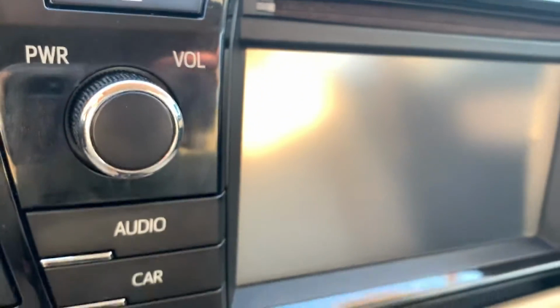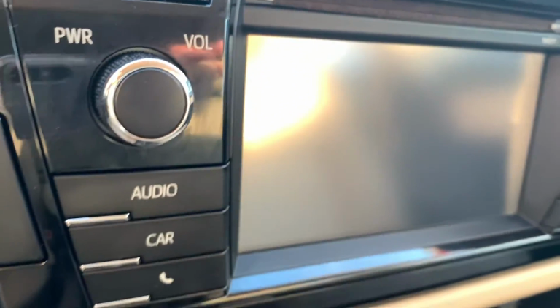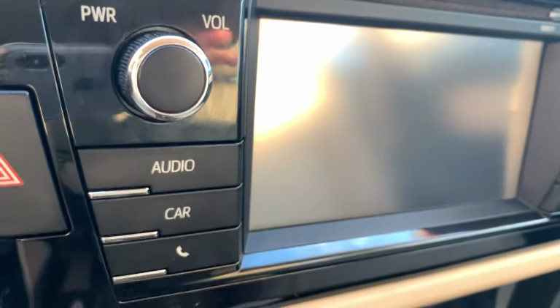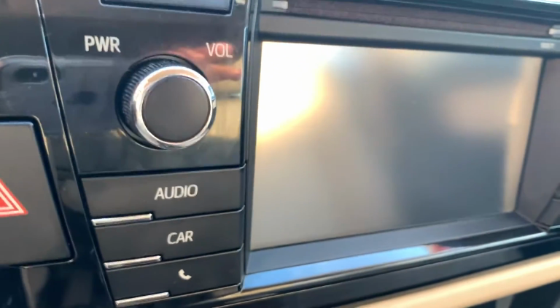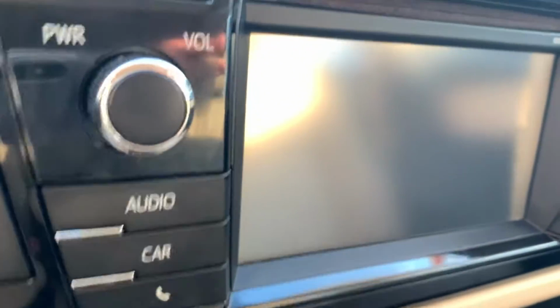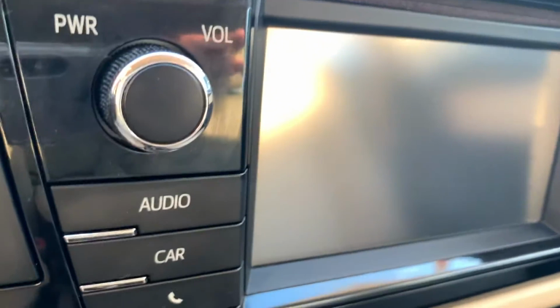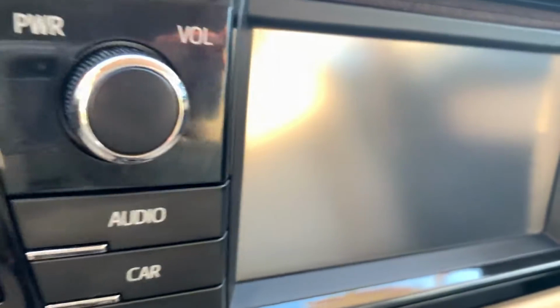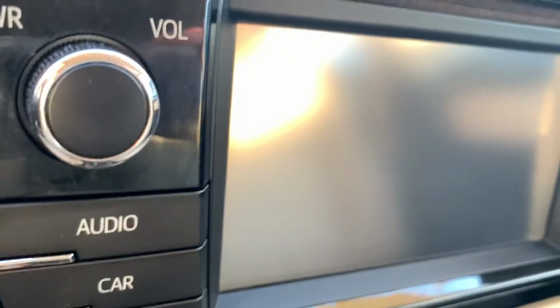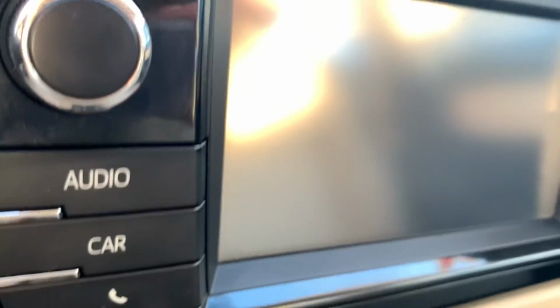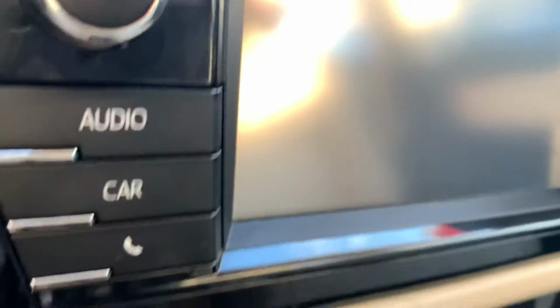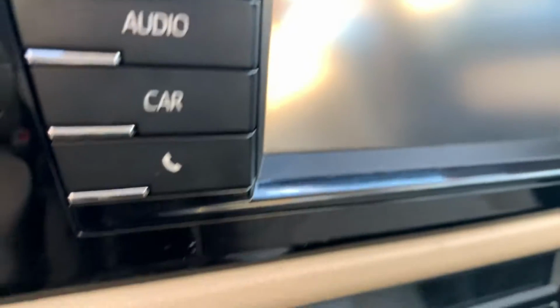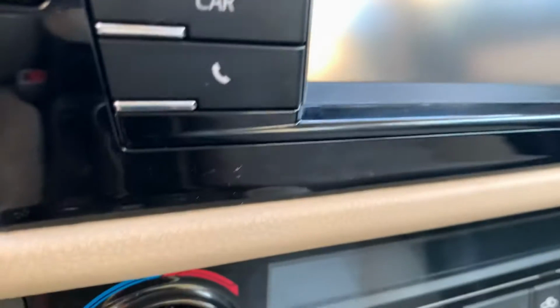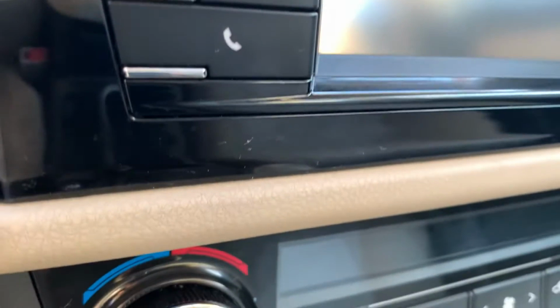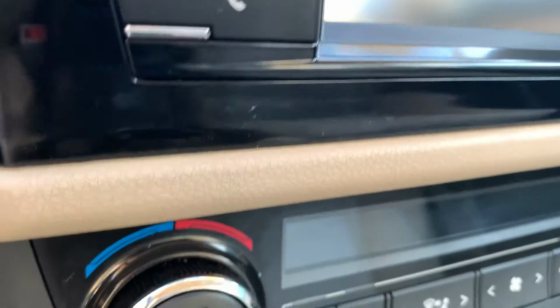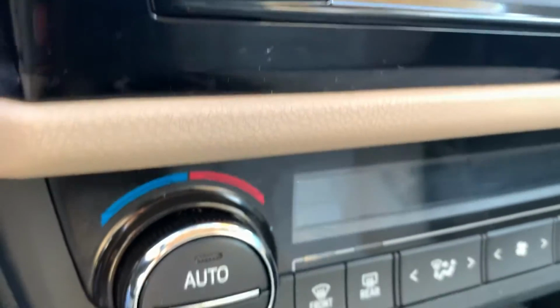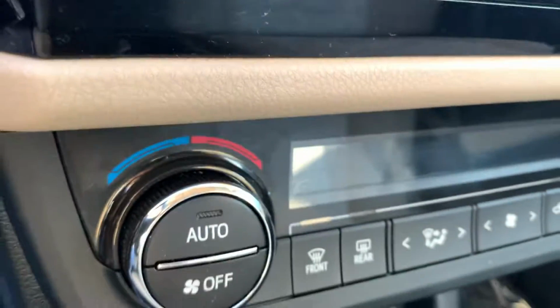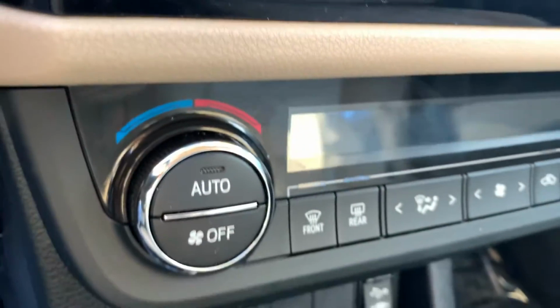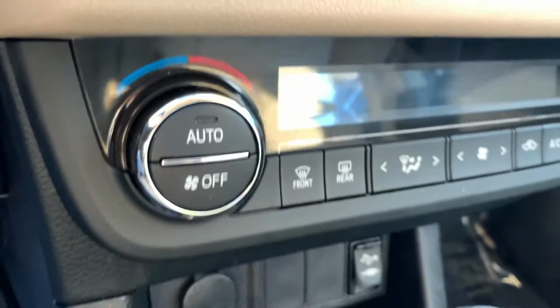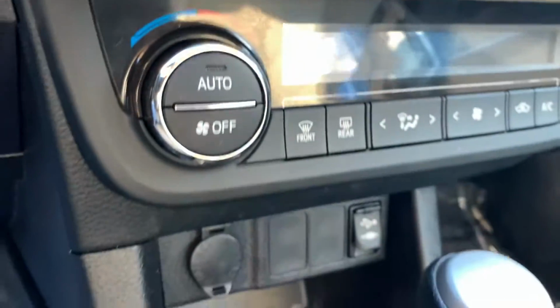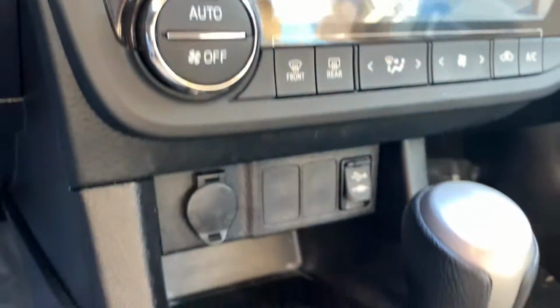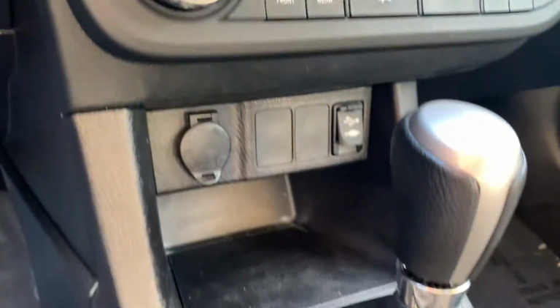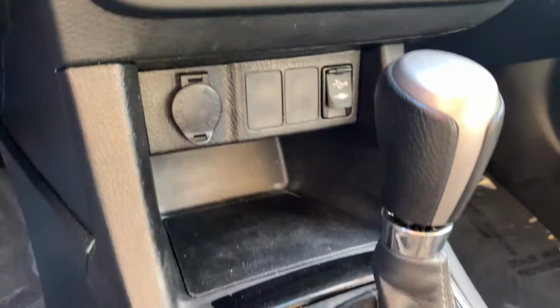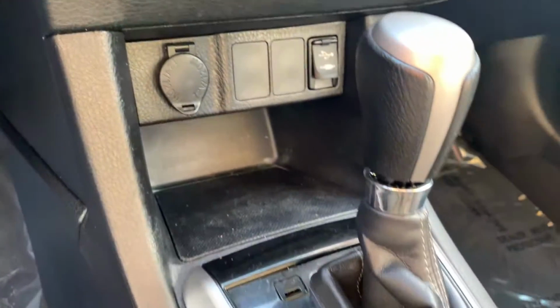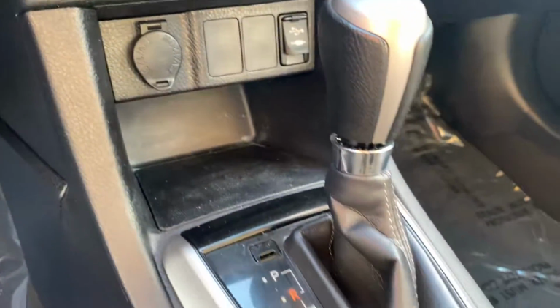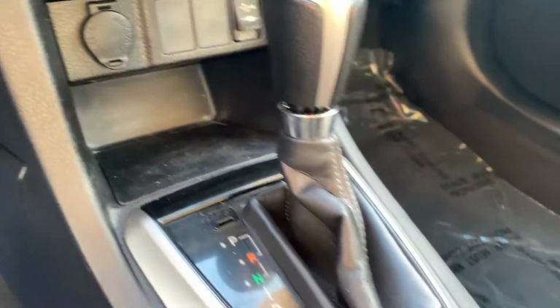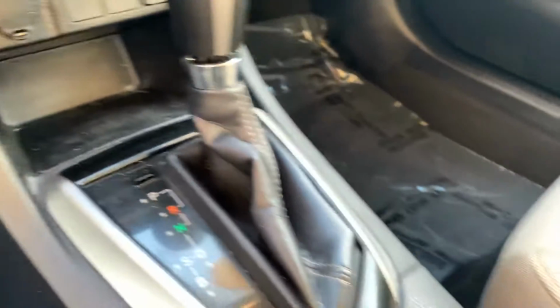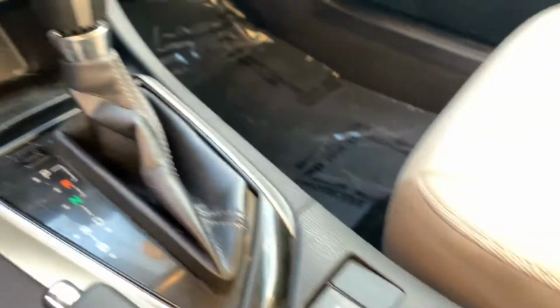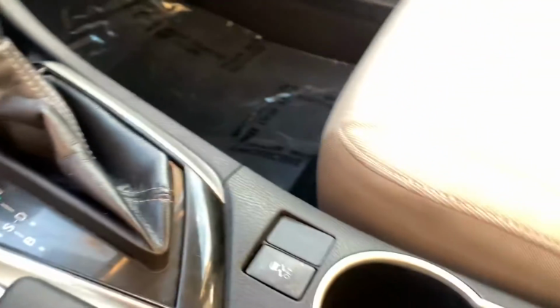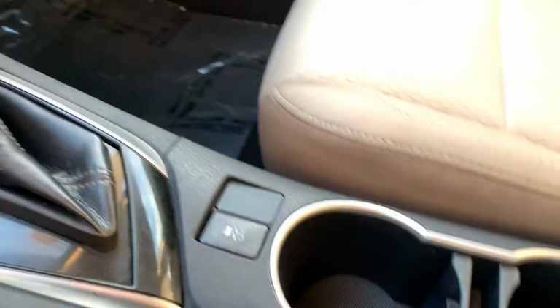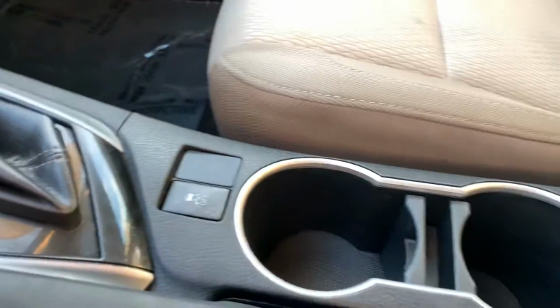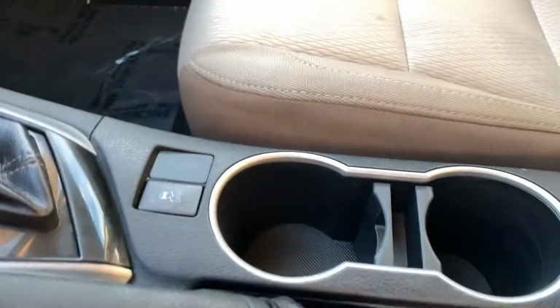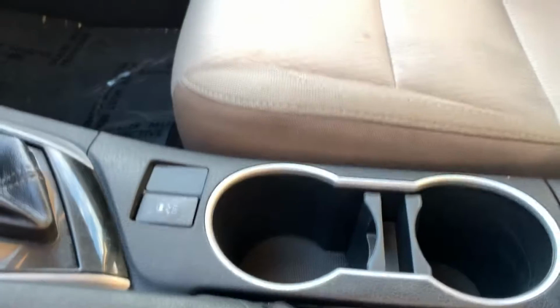Here's your media center, your climate control, the shifting knob is right here. Coffee cups.